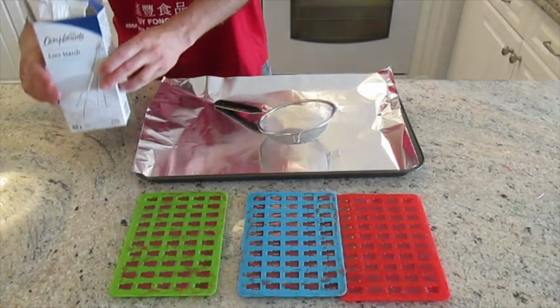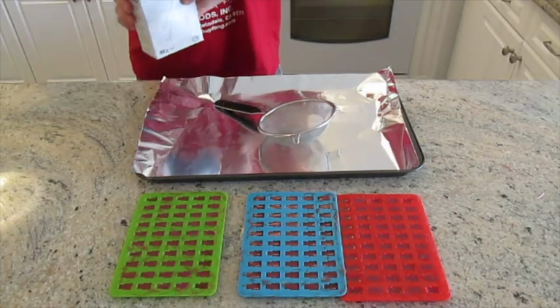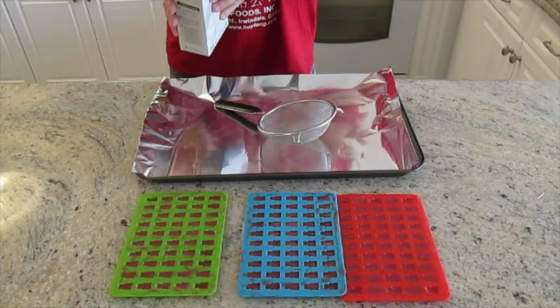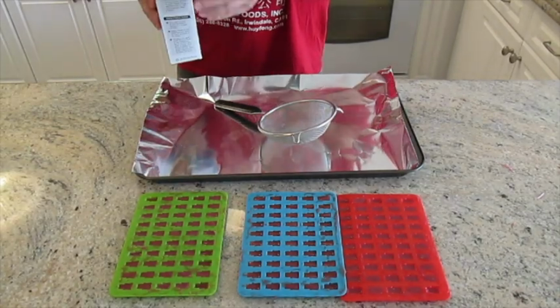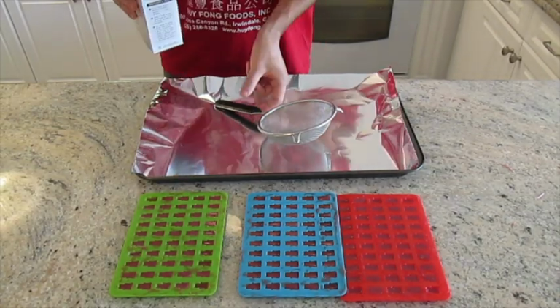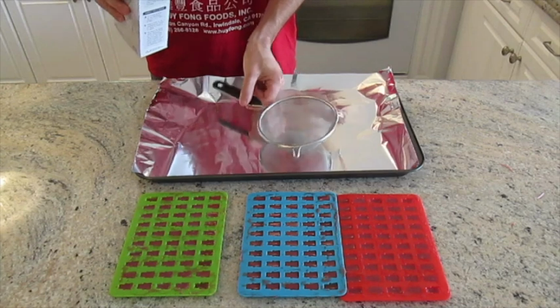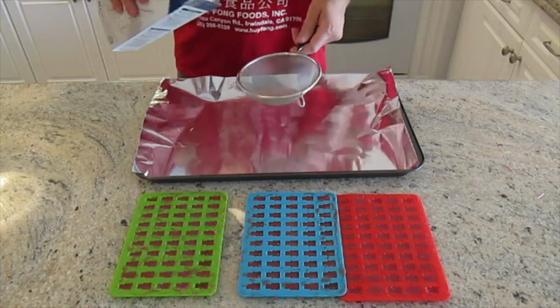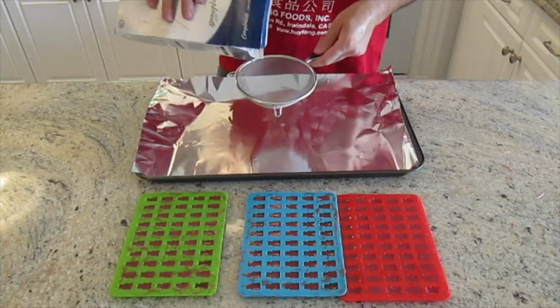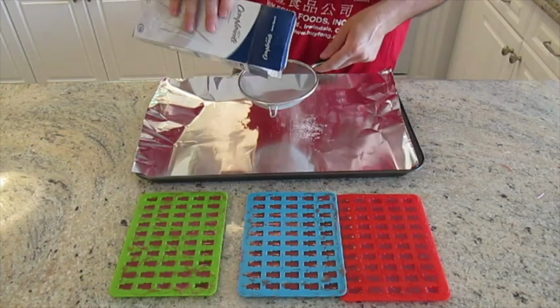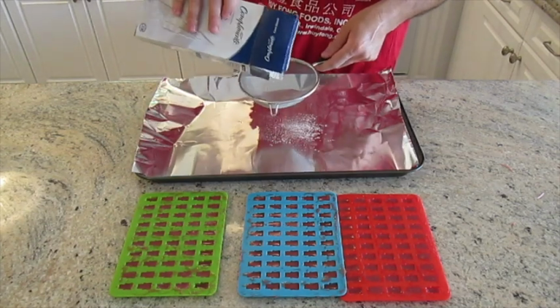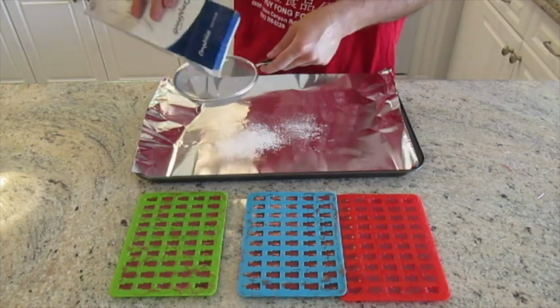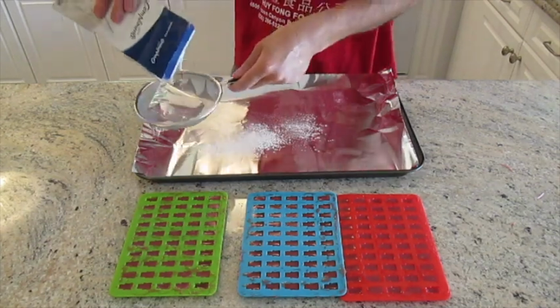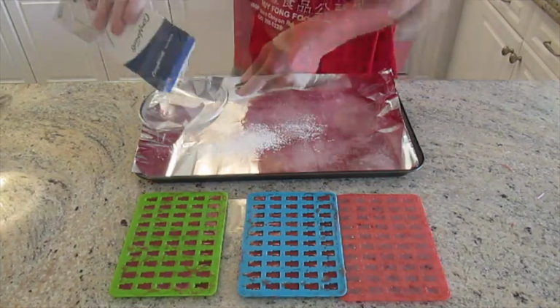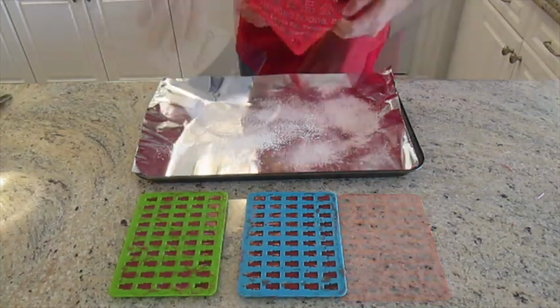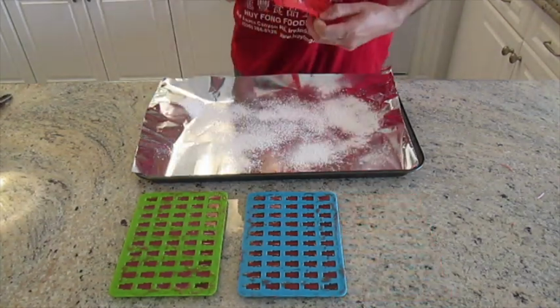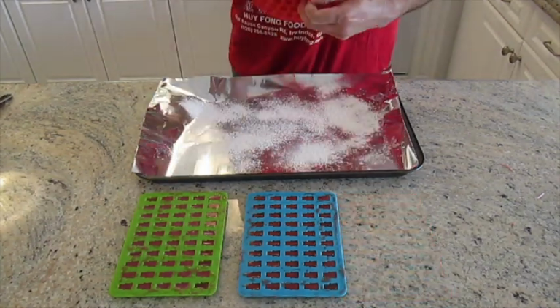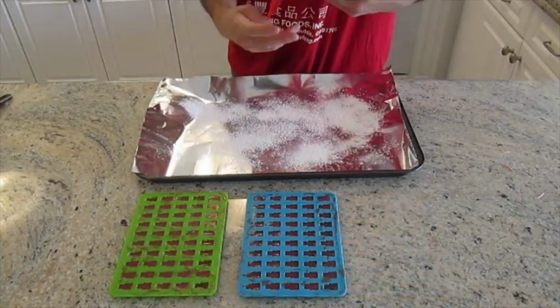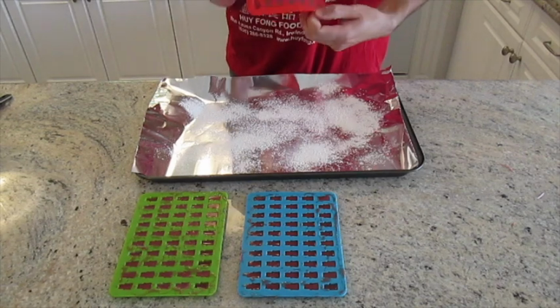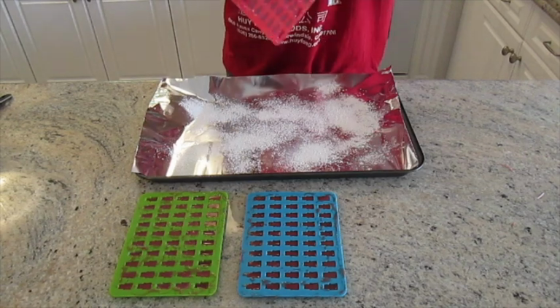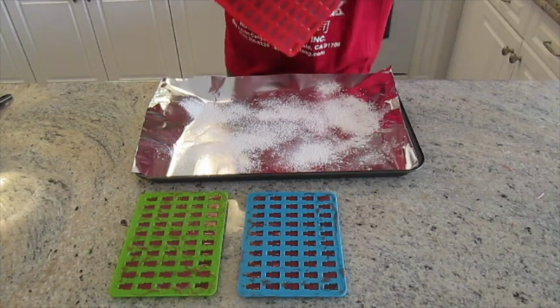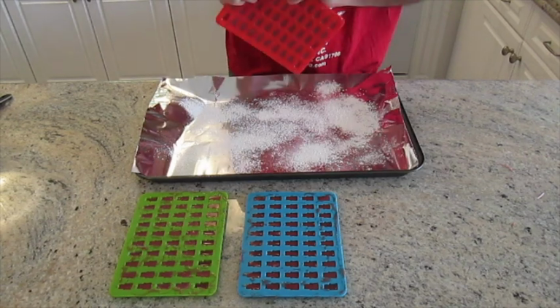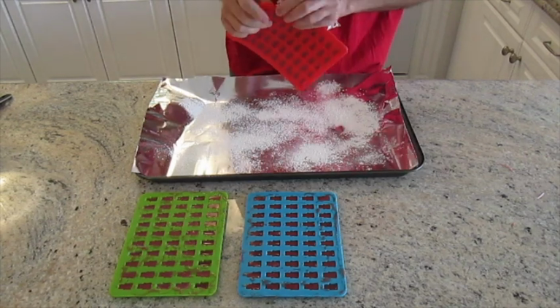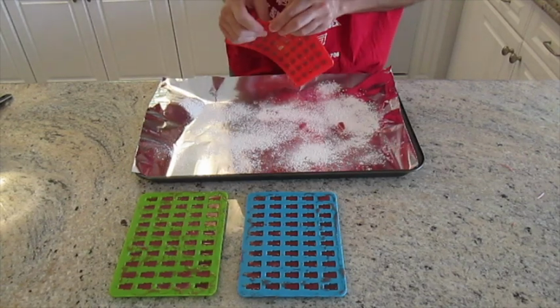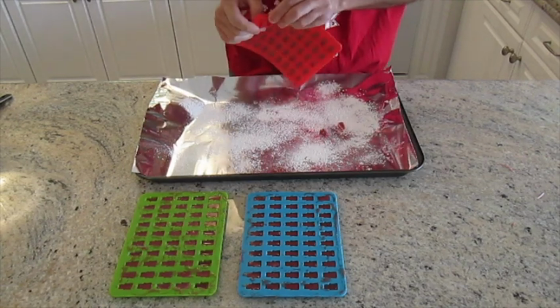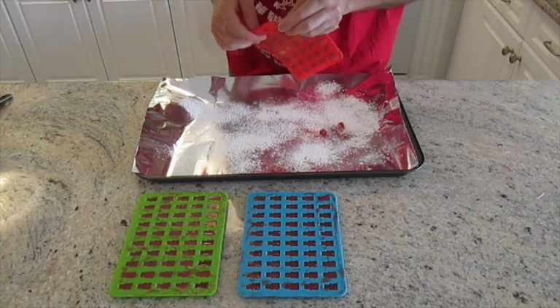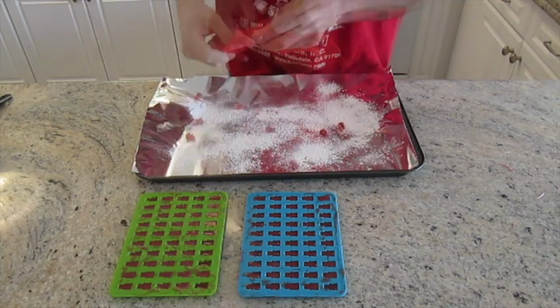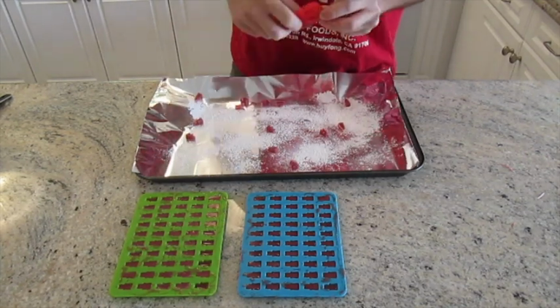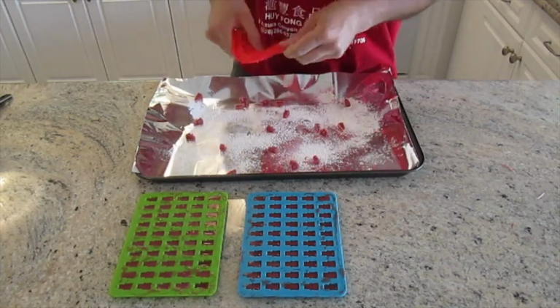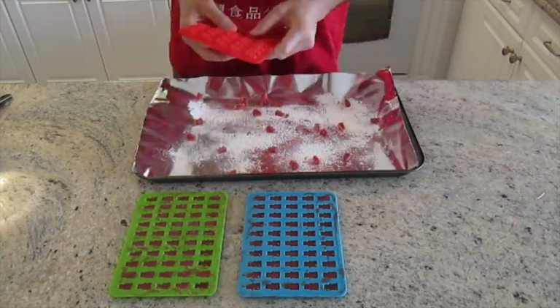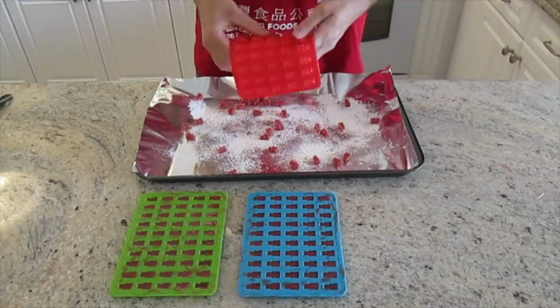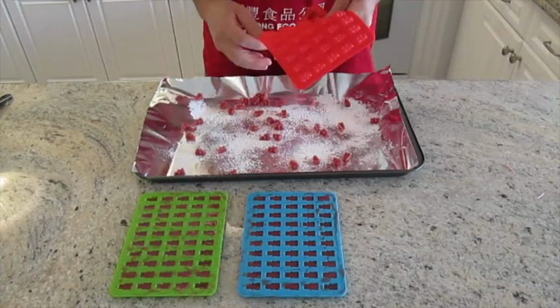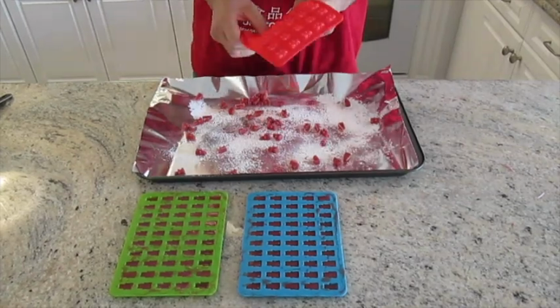Now it's time to demold your gummies. Start by sifting some cornstarch onto a tray, ideally over parchment paper. This will act as a coating for your gummies and help keep them from sticking together. Roll your gummies in the cornstarch so they're evenly coated.